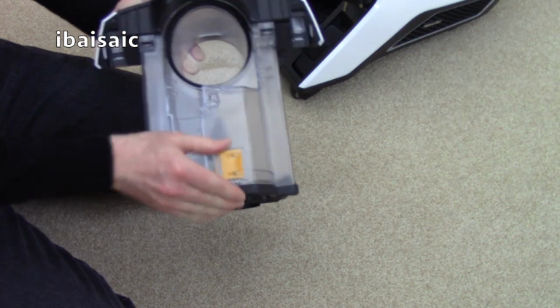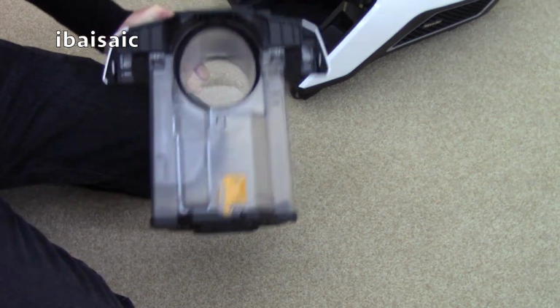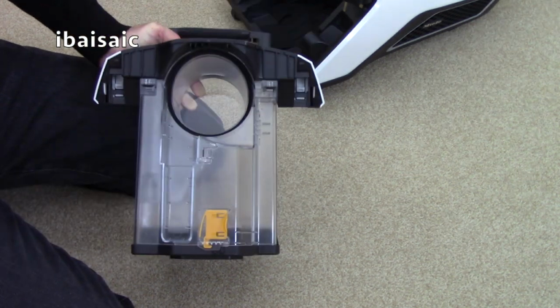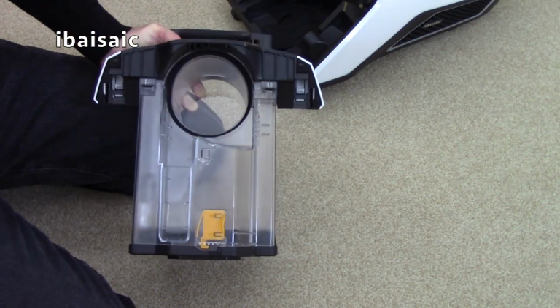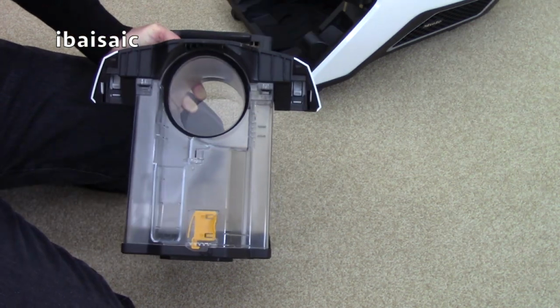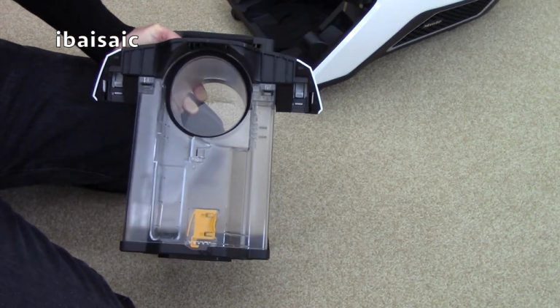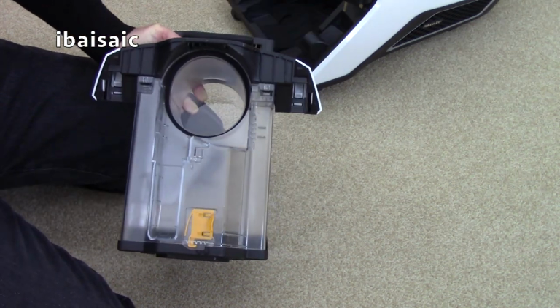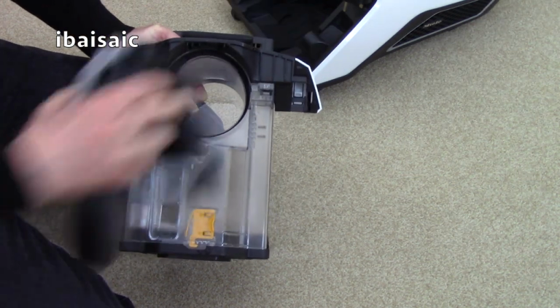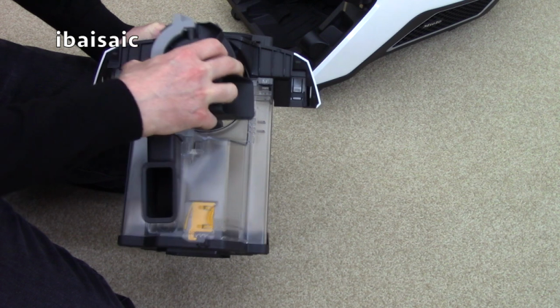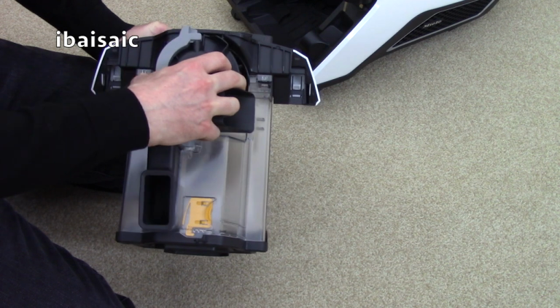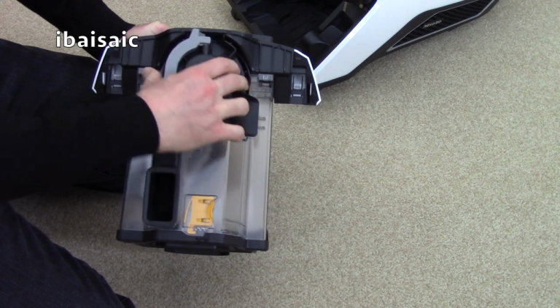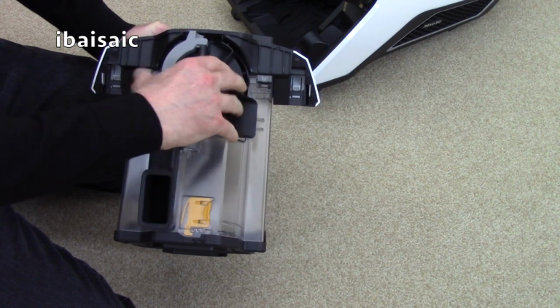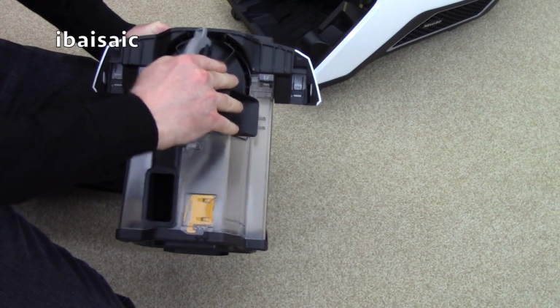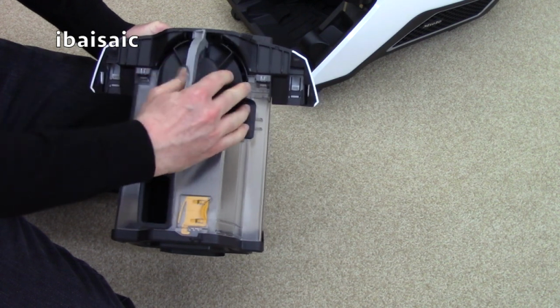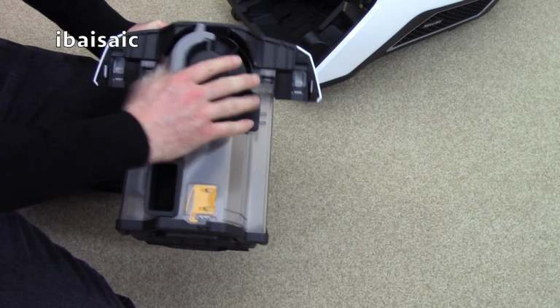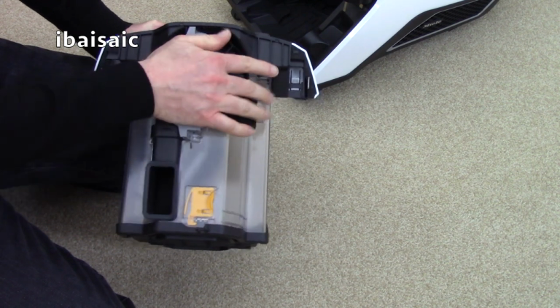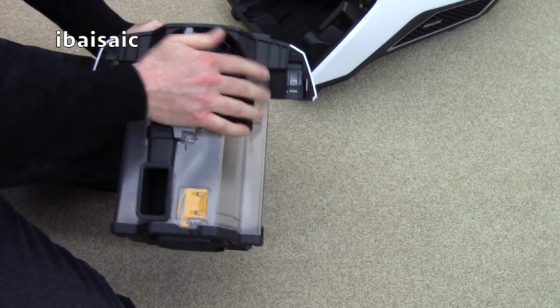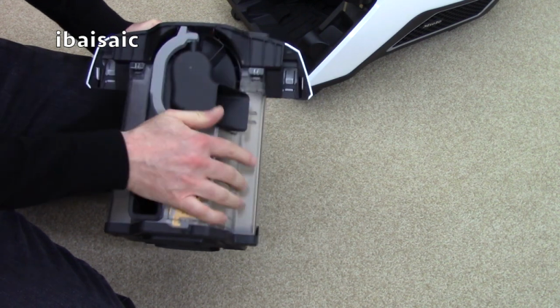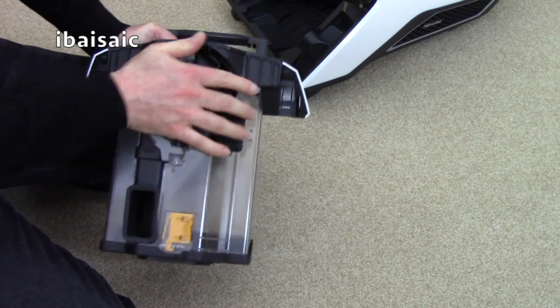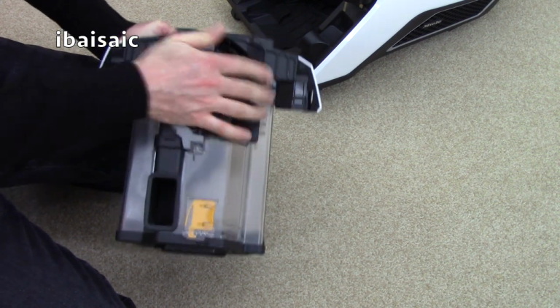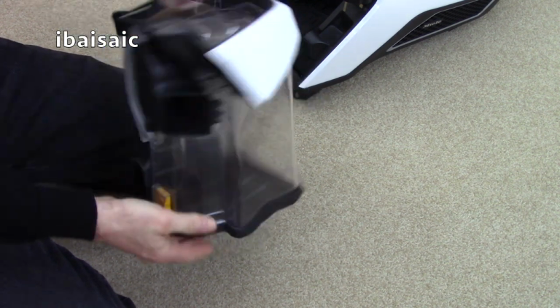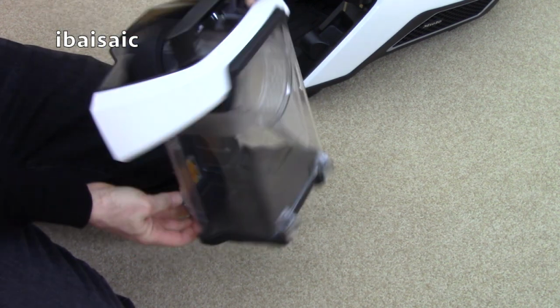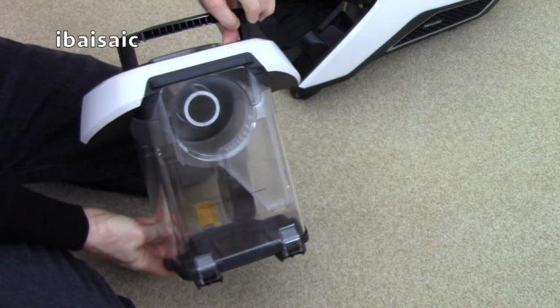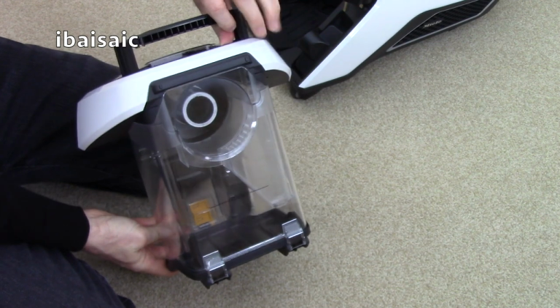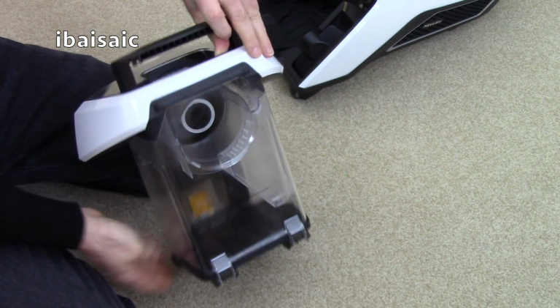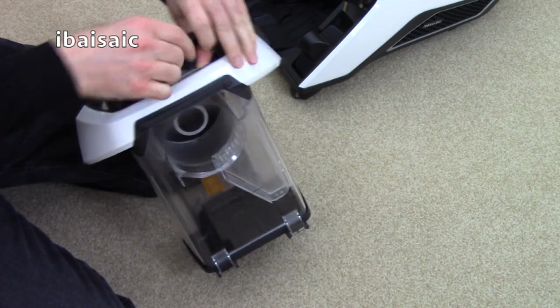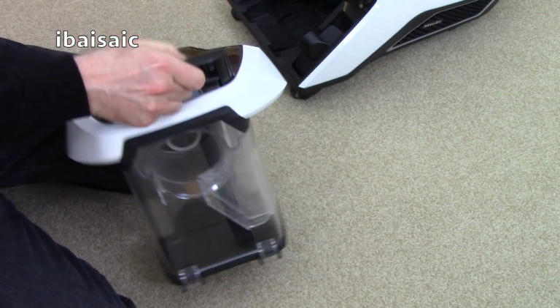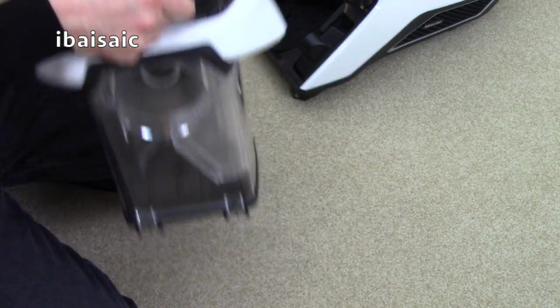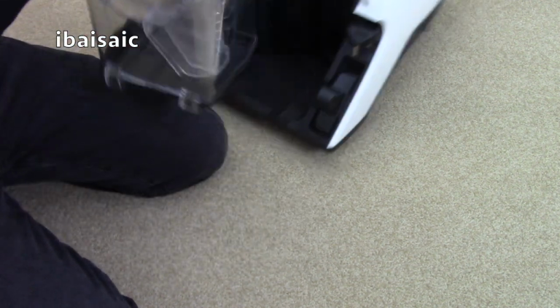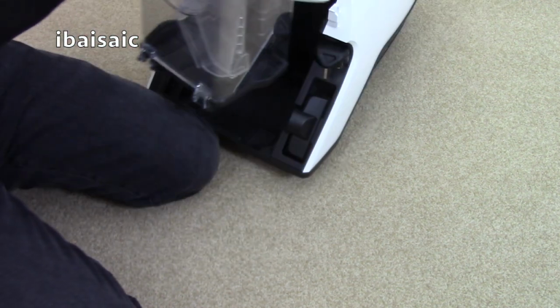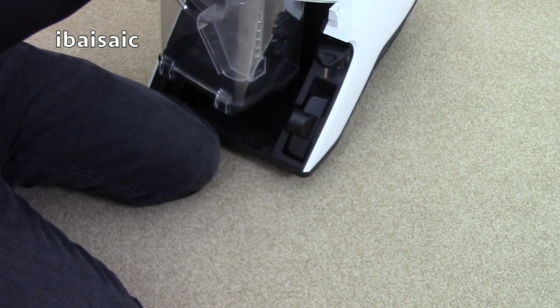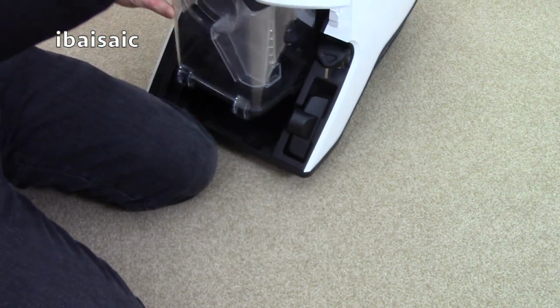Everything goes together really easily. Just make sure it clicks into place and then you can return it to the machine and carry on with your cleaning.